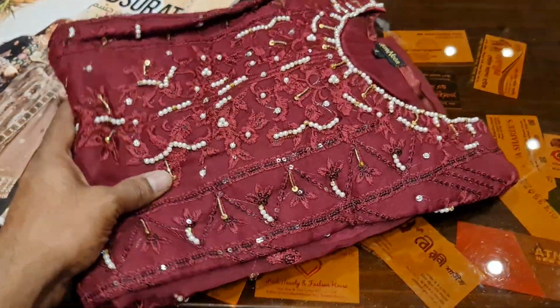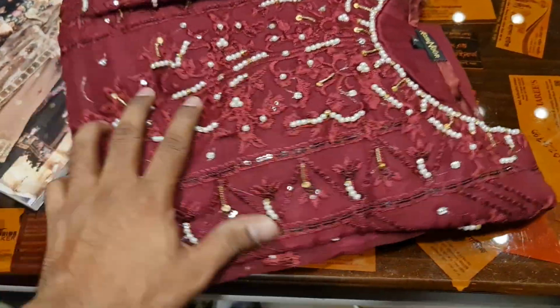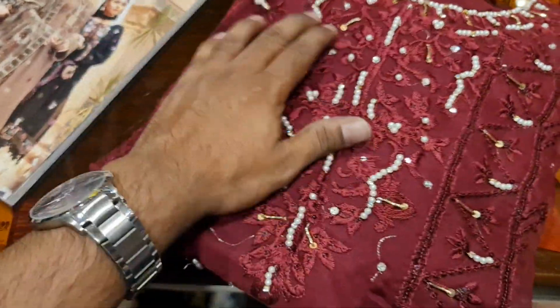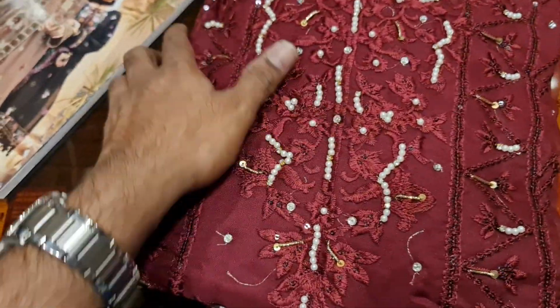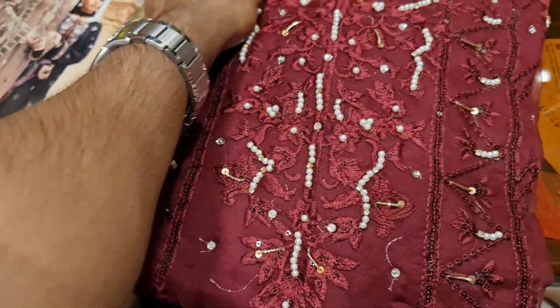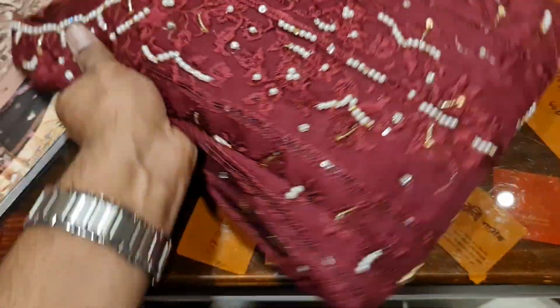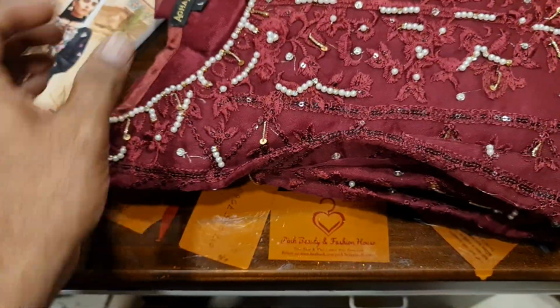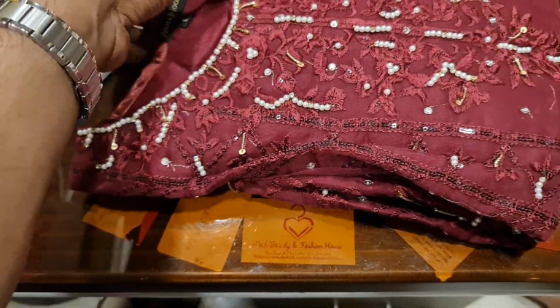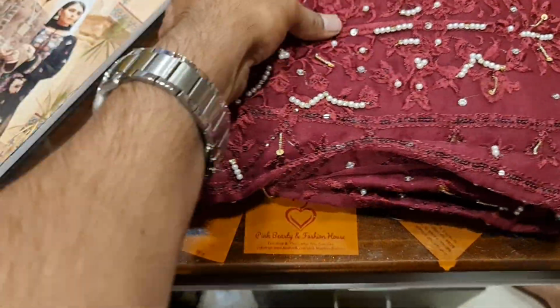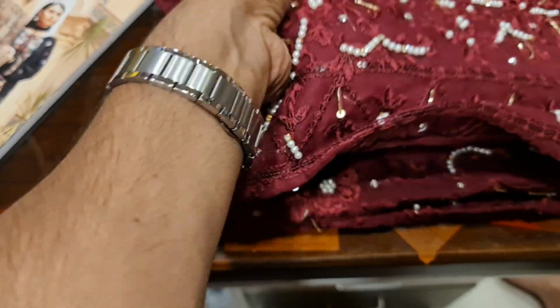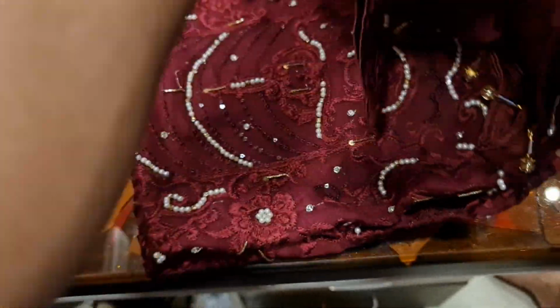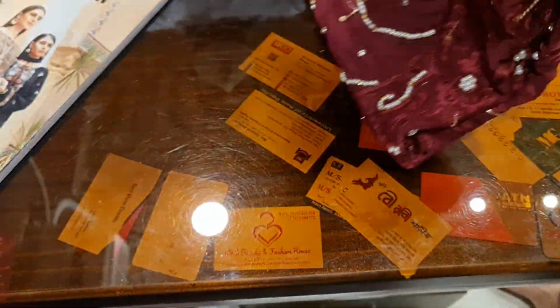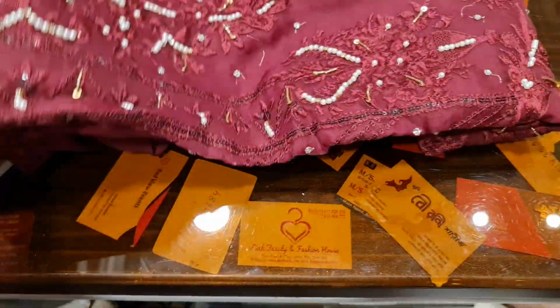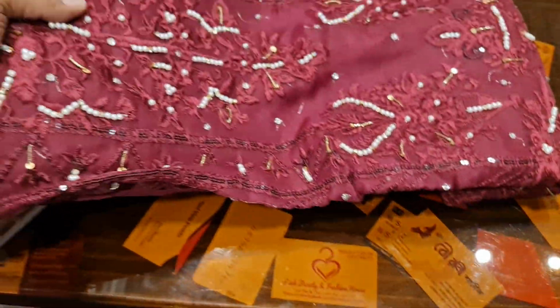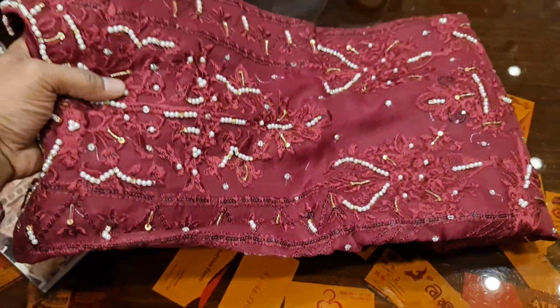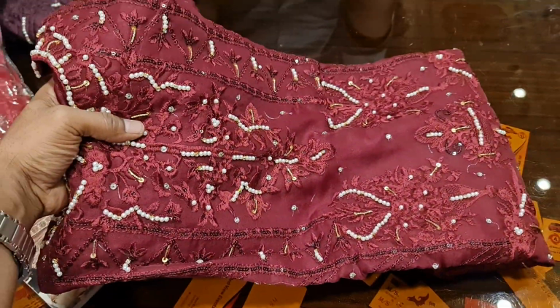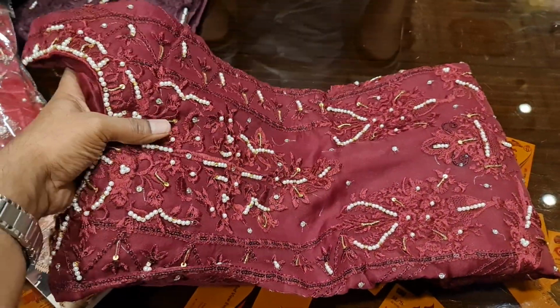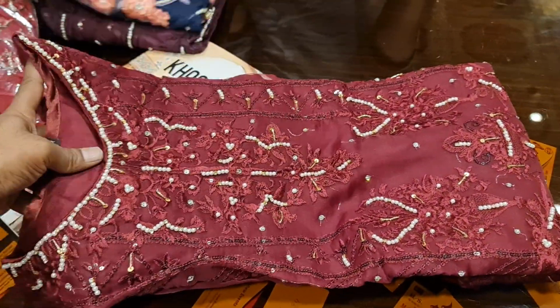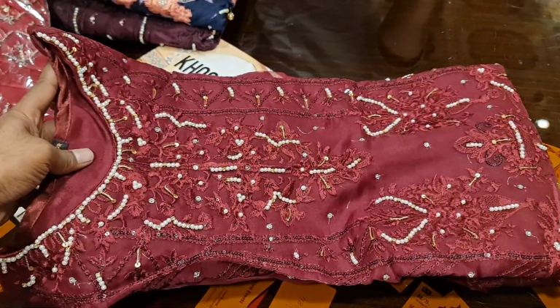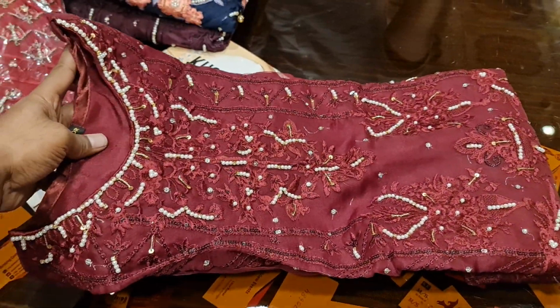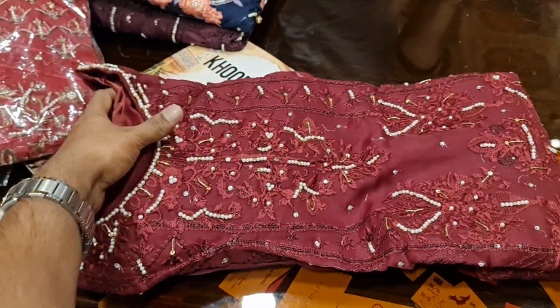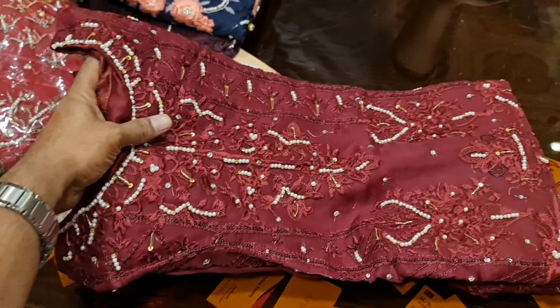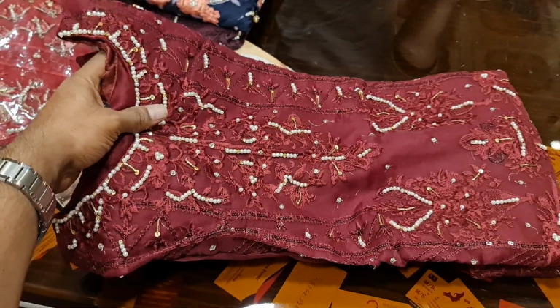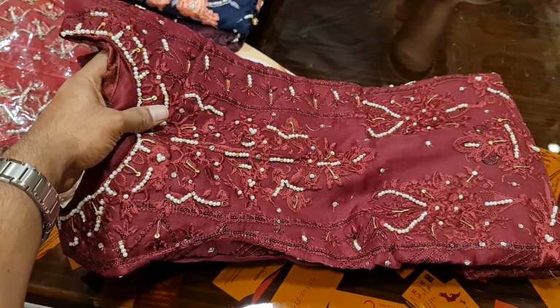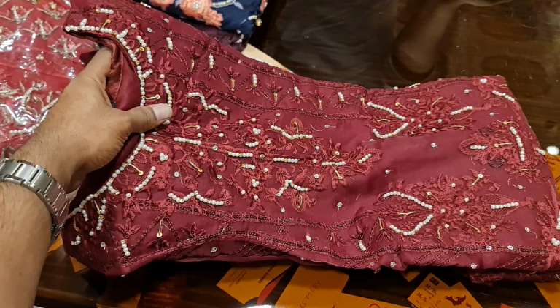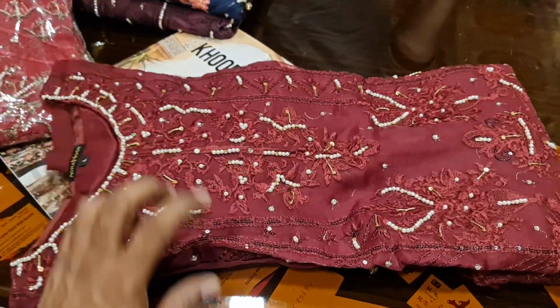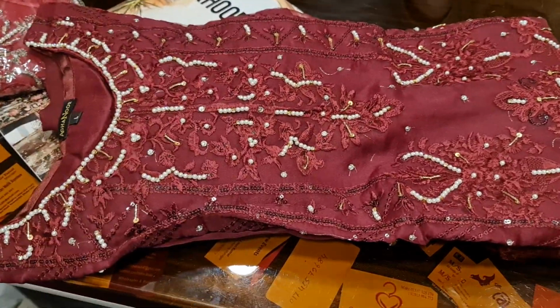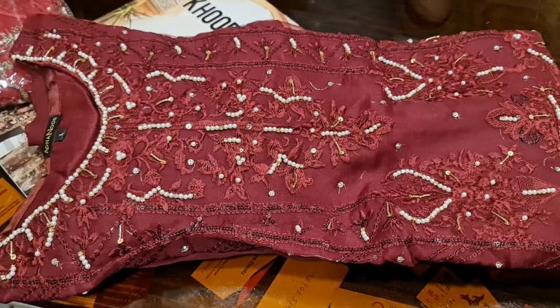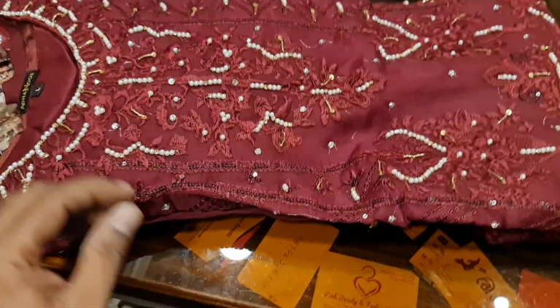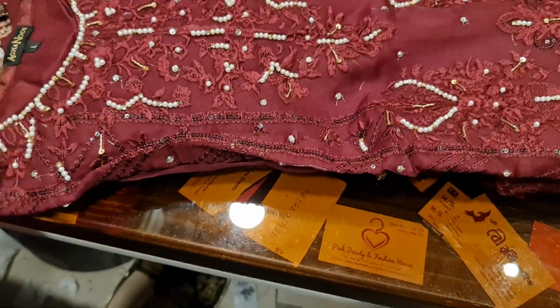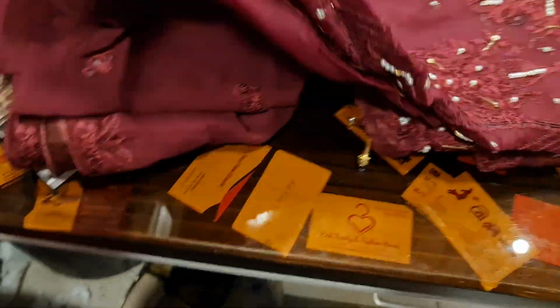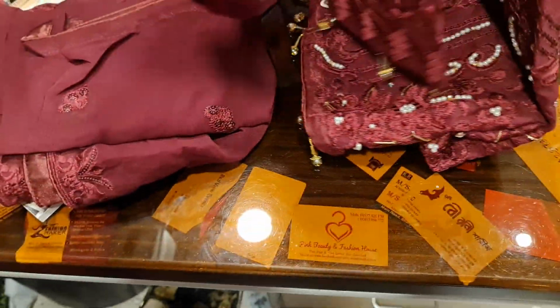Hello, welcome. This is a two-piece collection. Innersho. This is a gorgeous luxury. This is a two-piece collection. It's gorgeous.